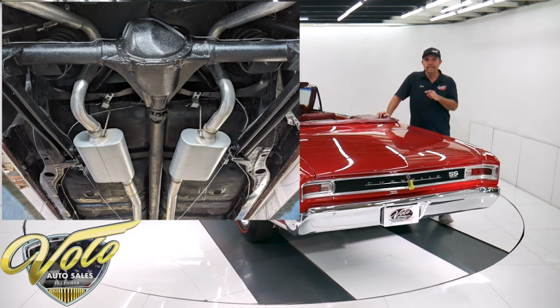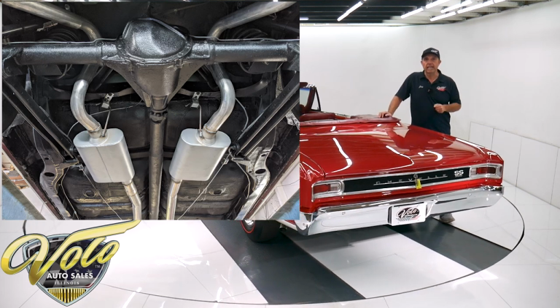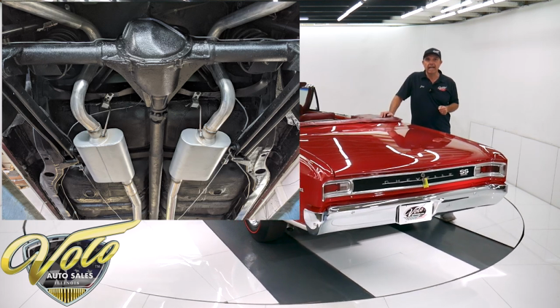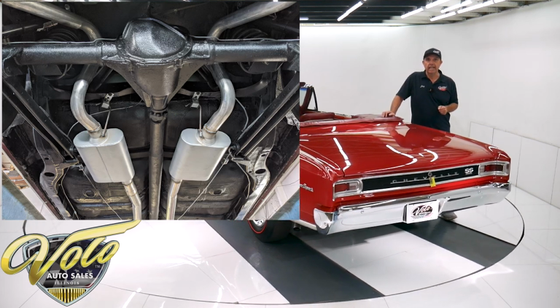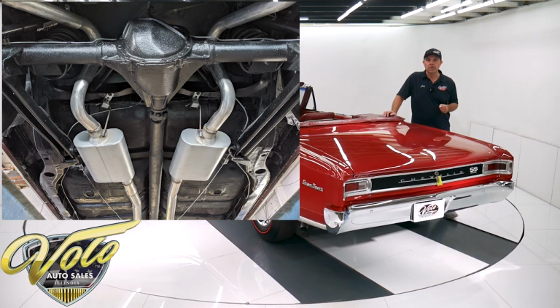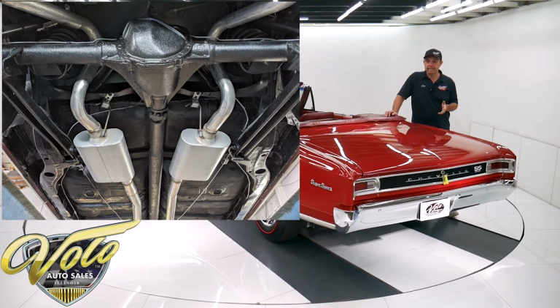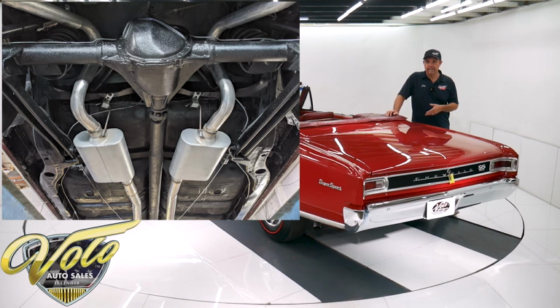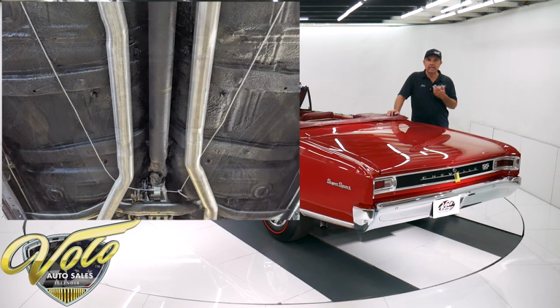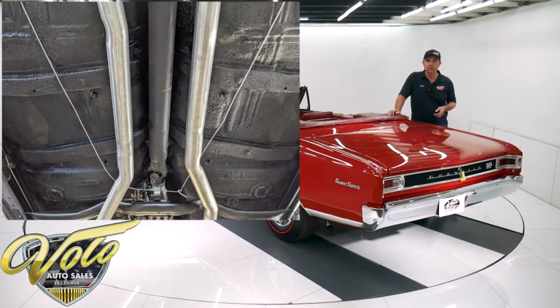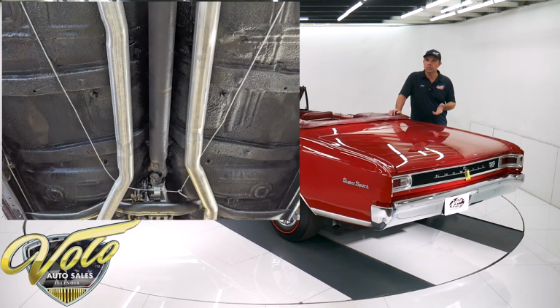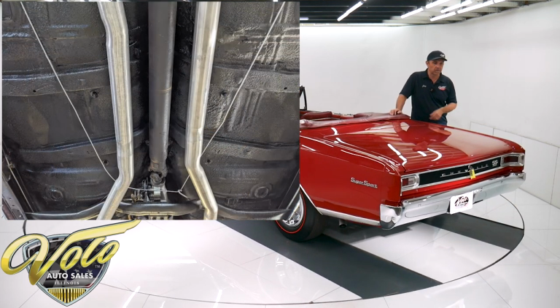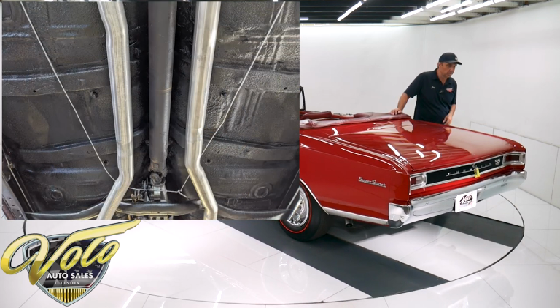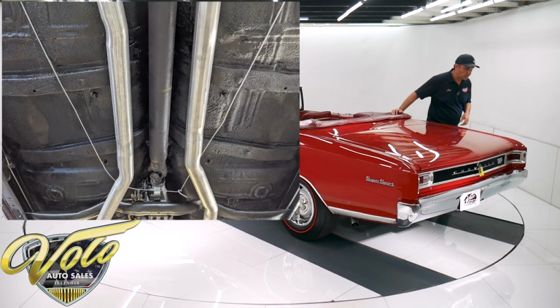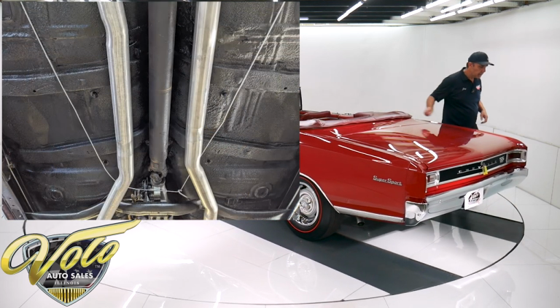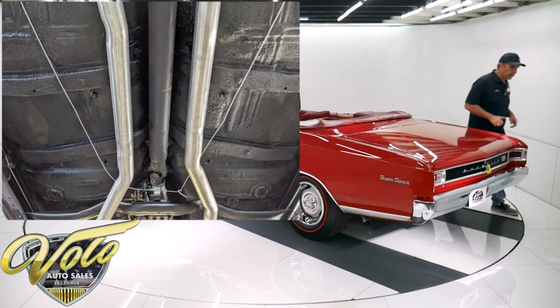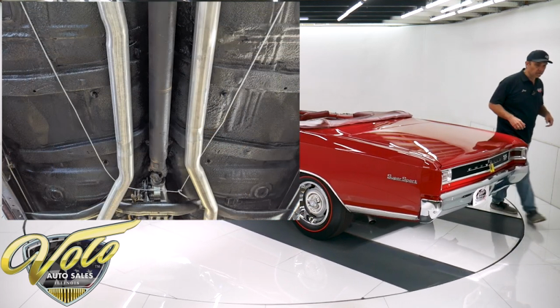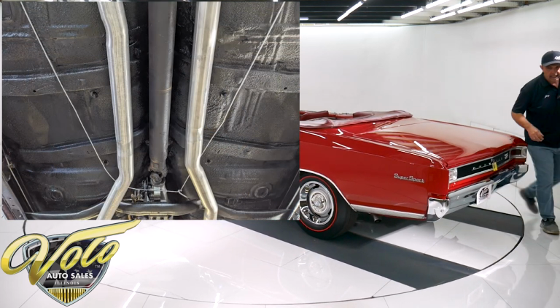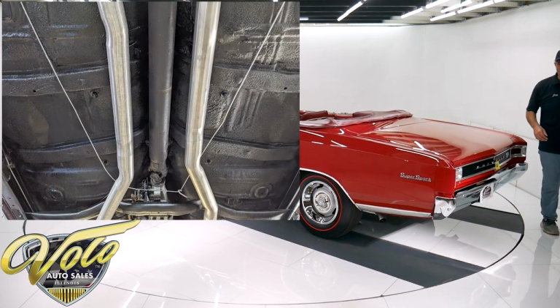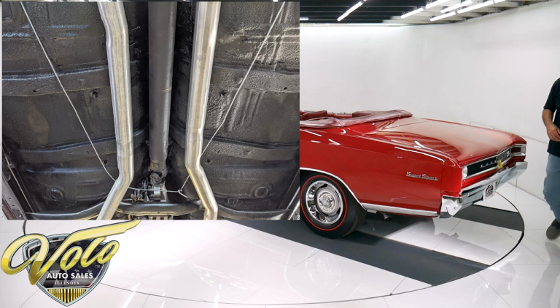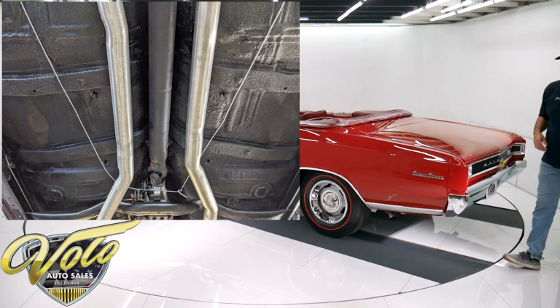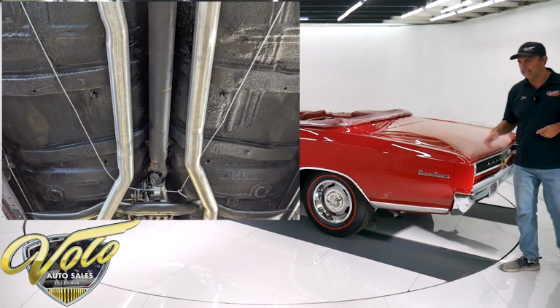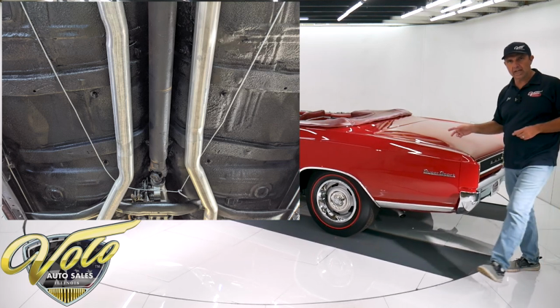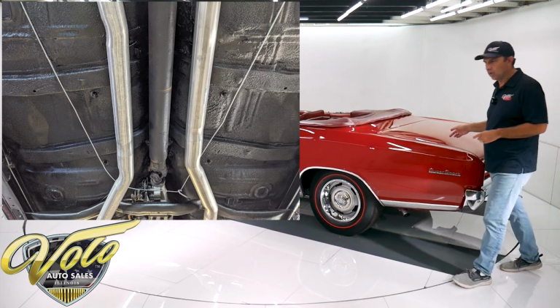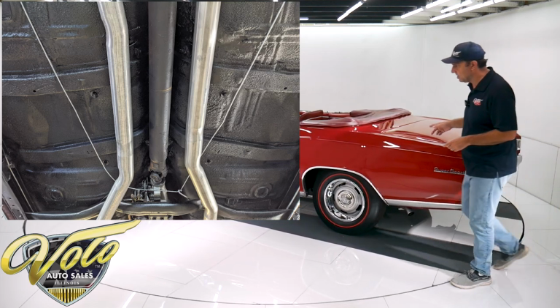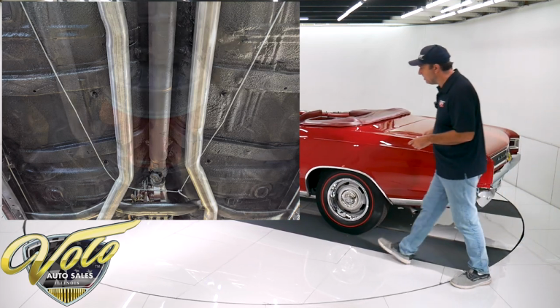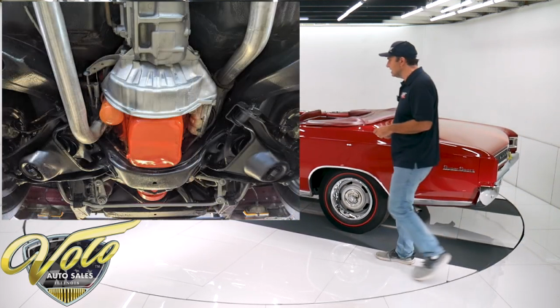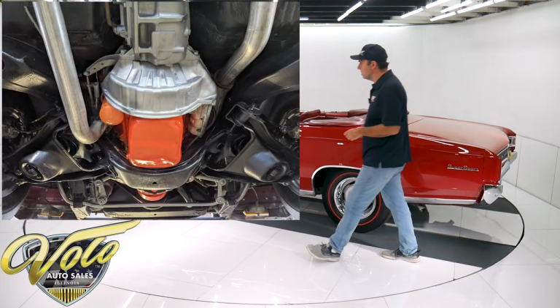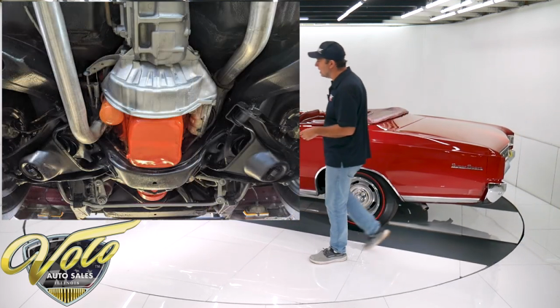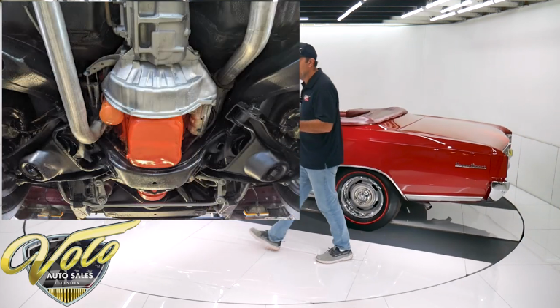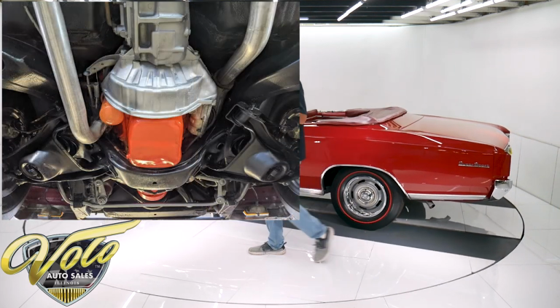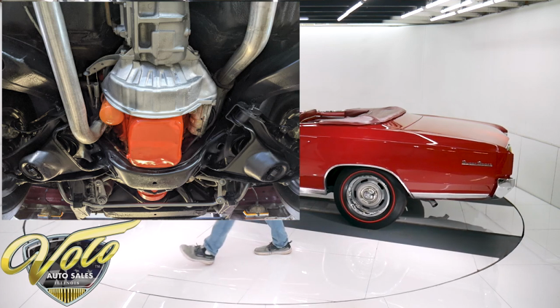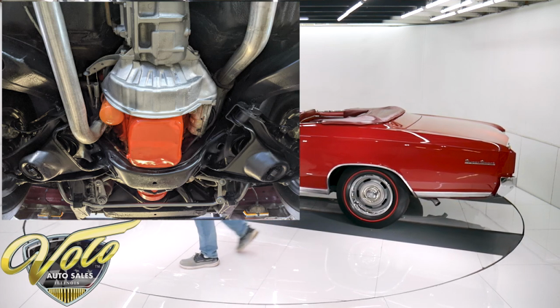Same thing in back — it's got new shocks, the springs look new, bushings look new. It has a really nice dual exhaust system. I think this one has Flowmaster mufflers. It sounds real good — you'll hear it at the end of this video.